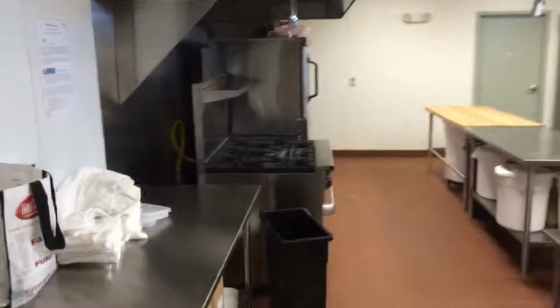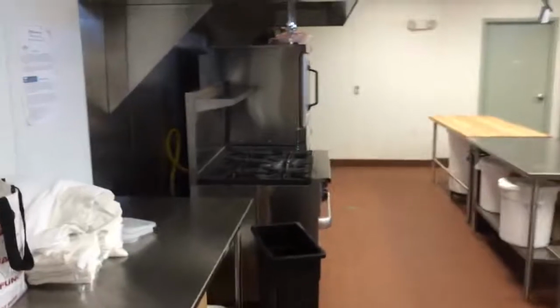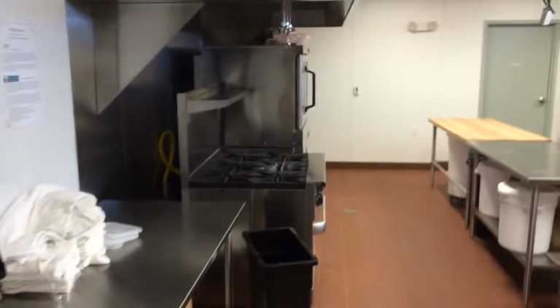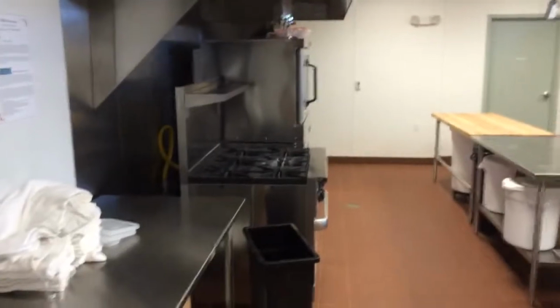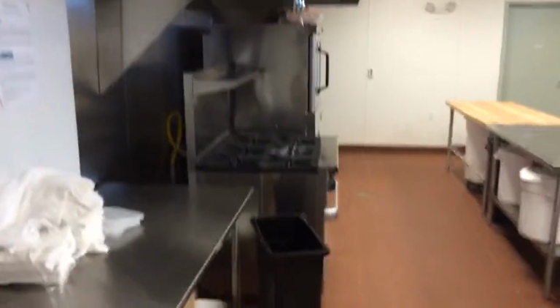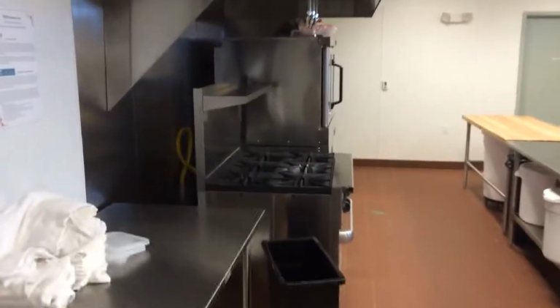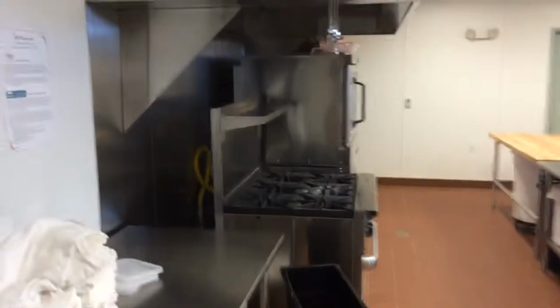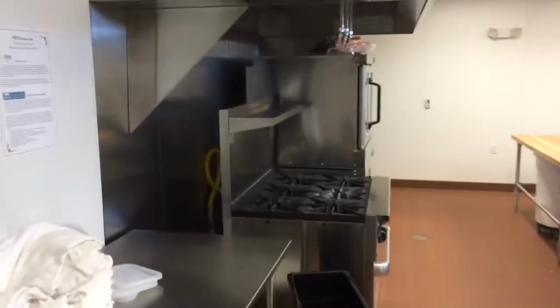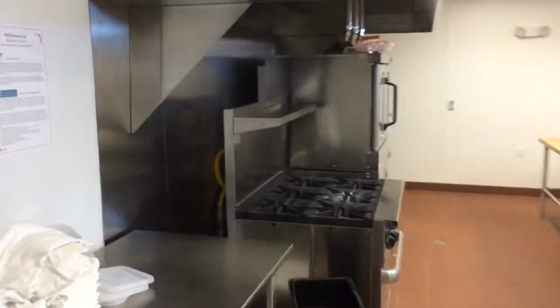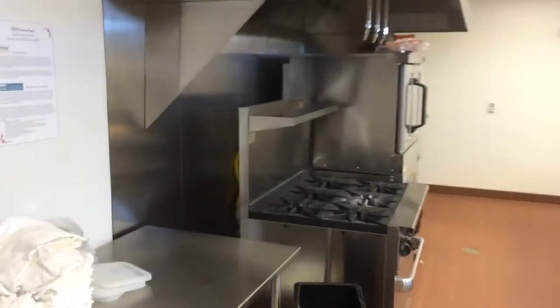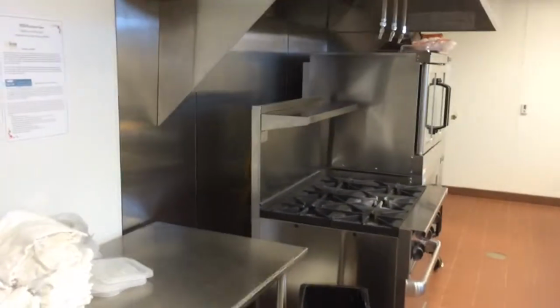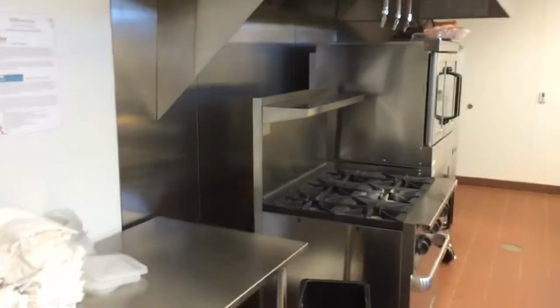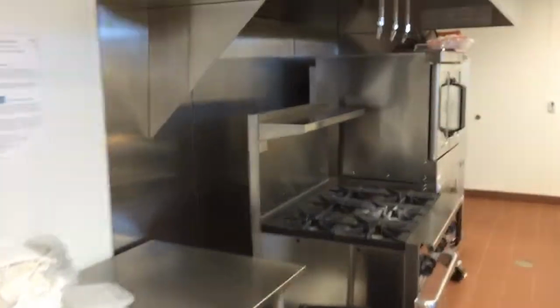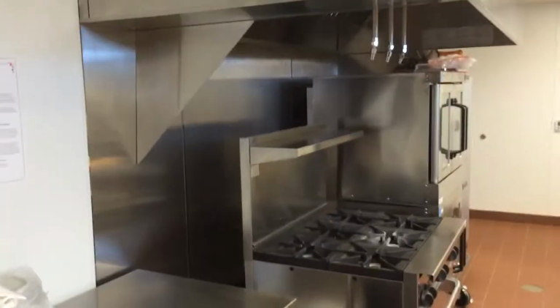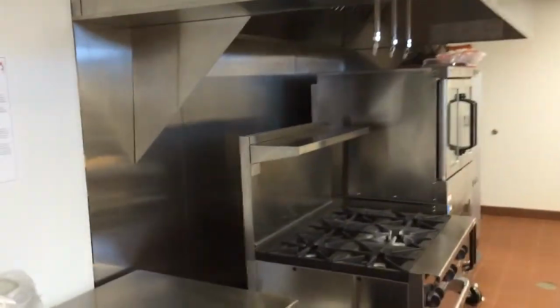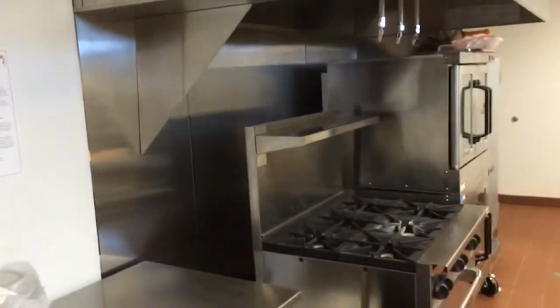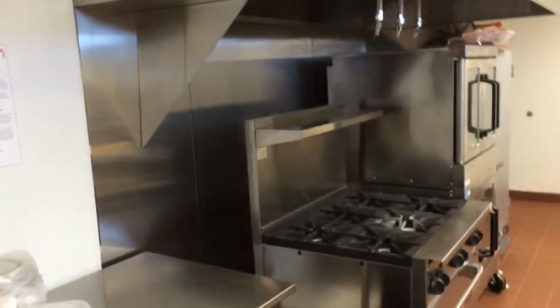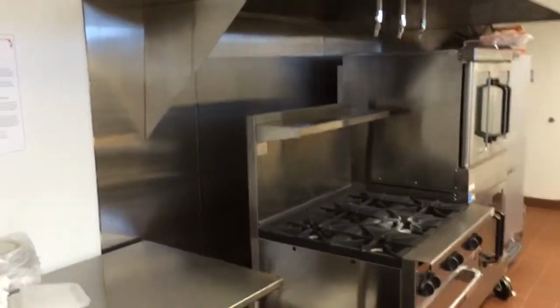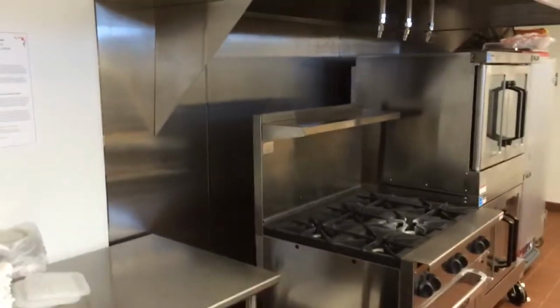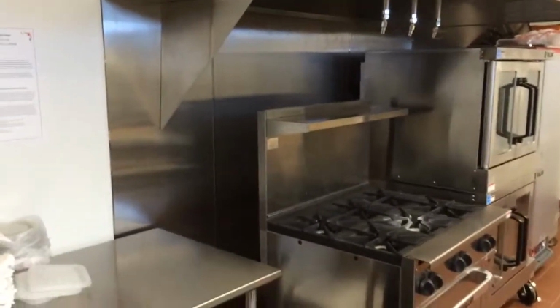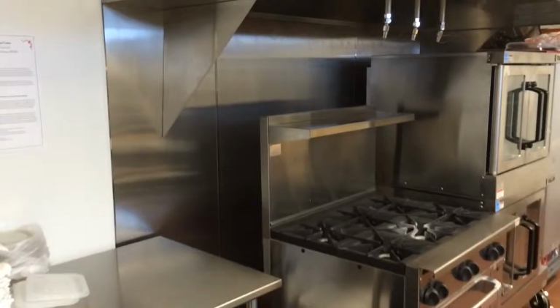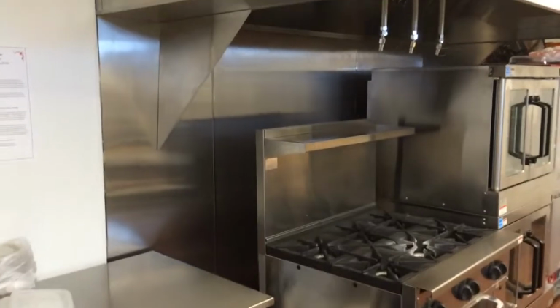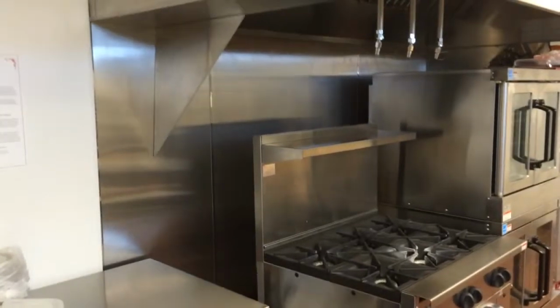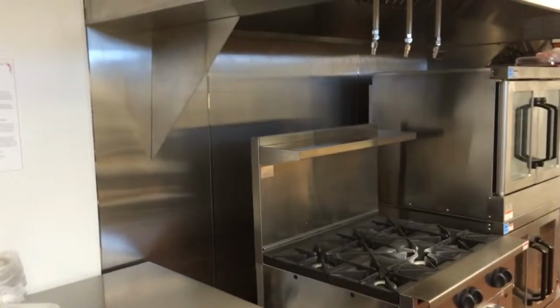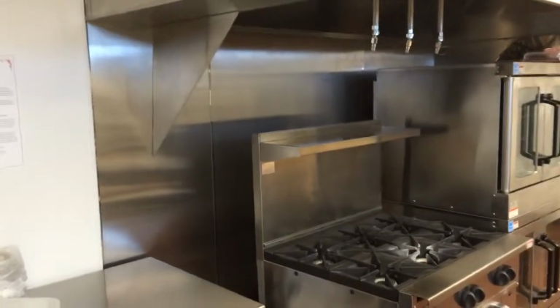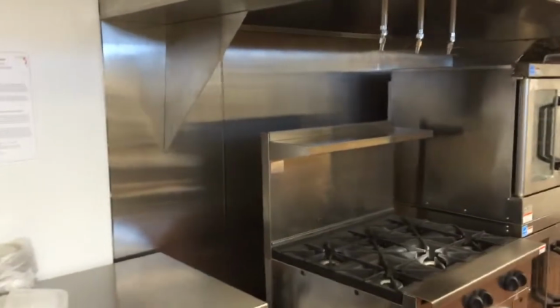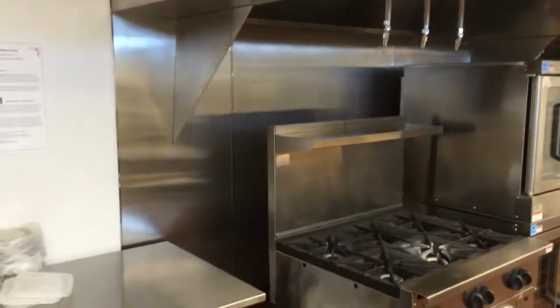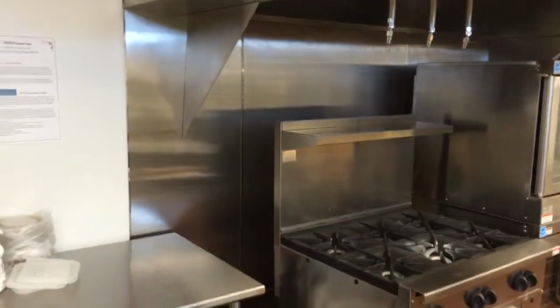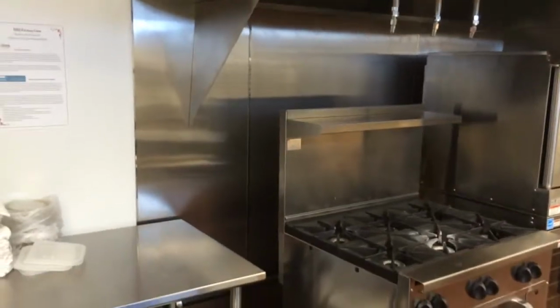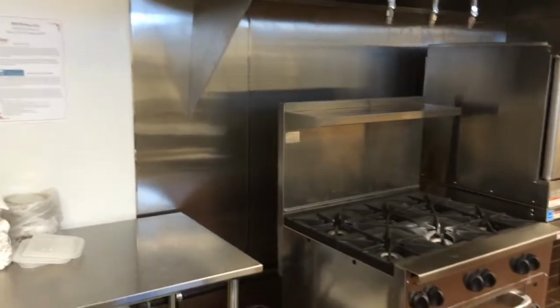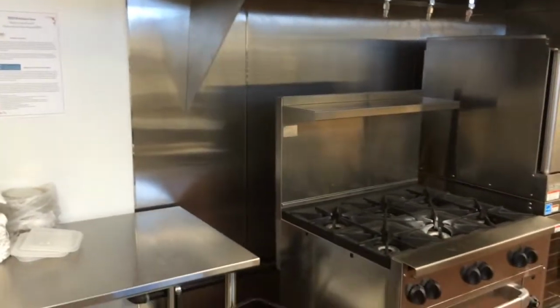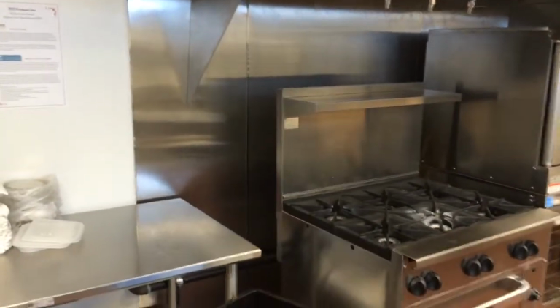This is our training kitchen. It's one of the more enclosed areas. One of the nice things with the meat kitchen and the training kitchen is that they have their own heat and AC unit.